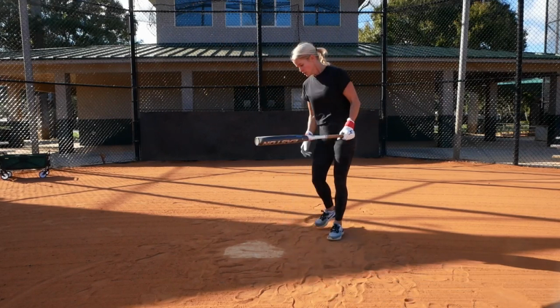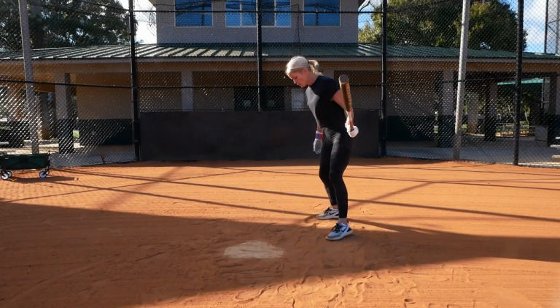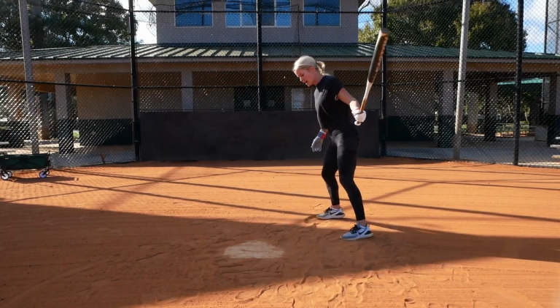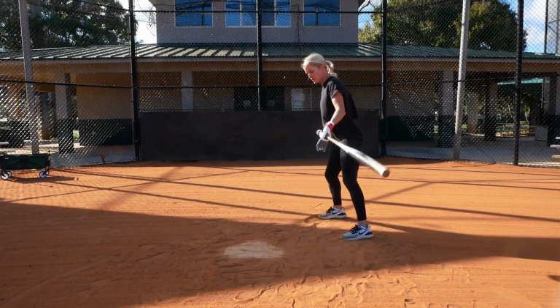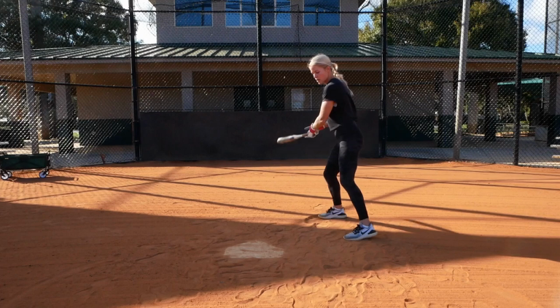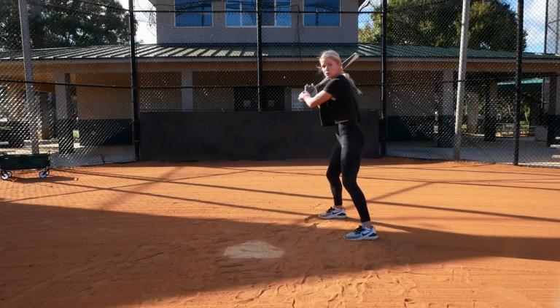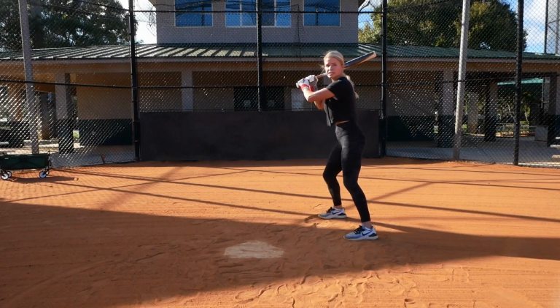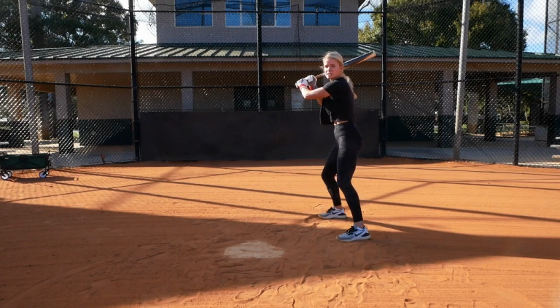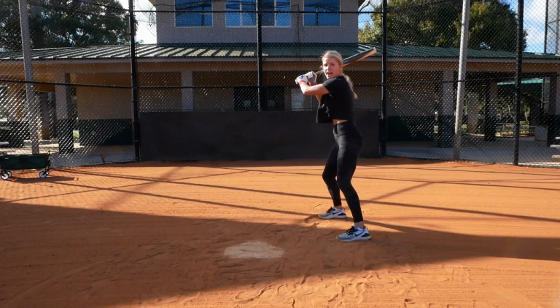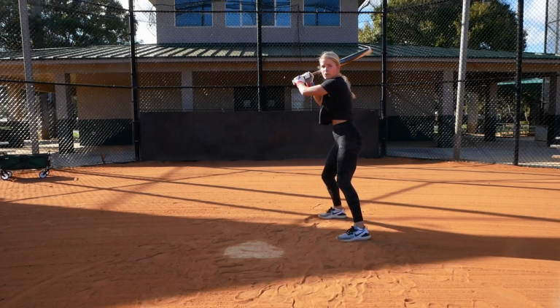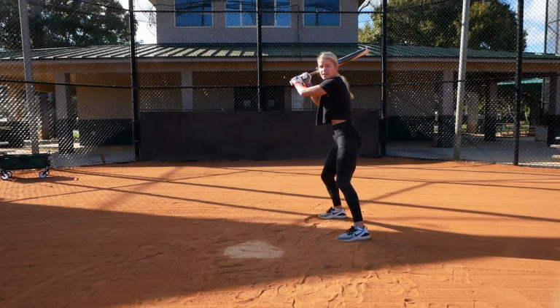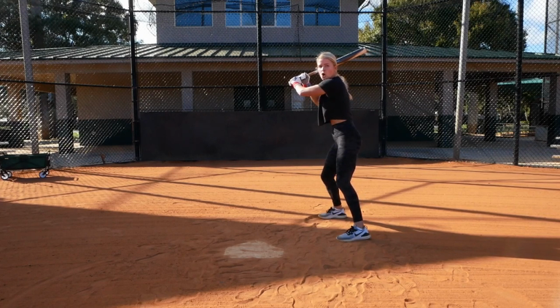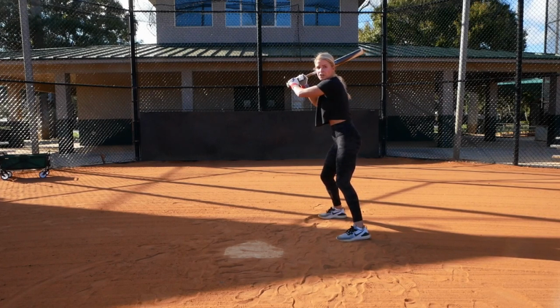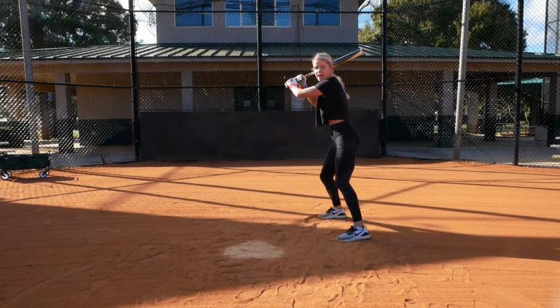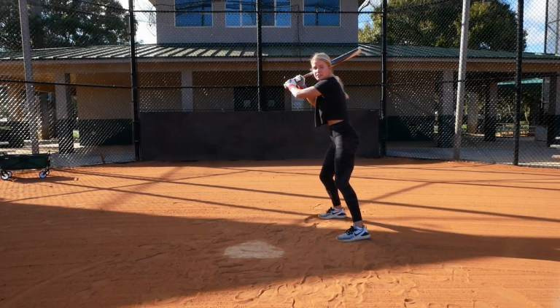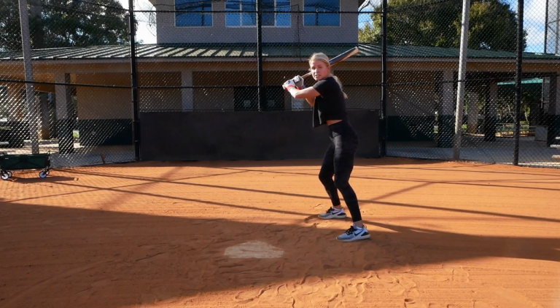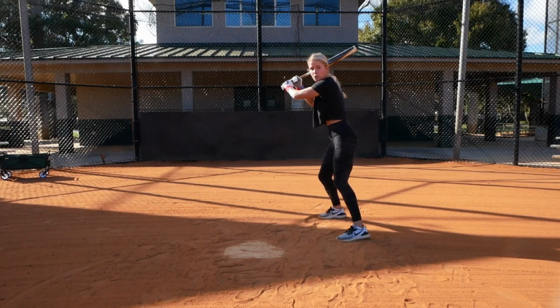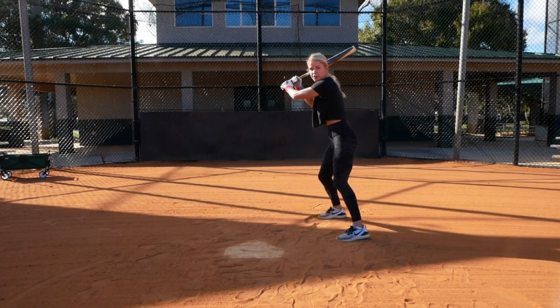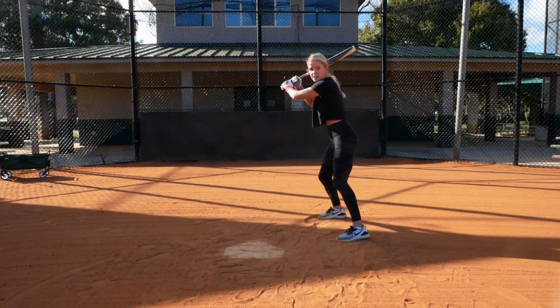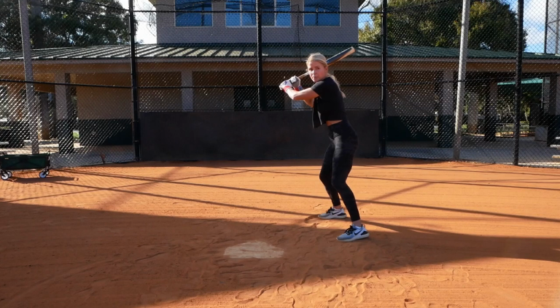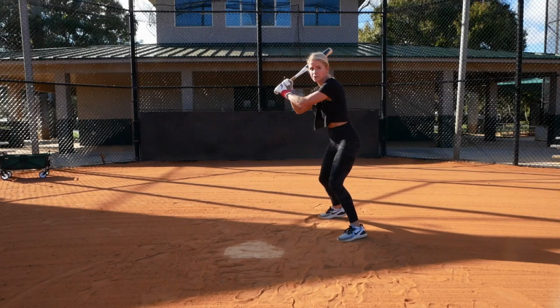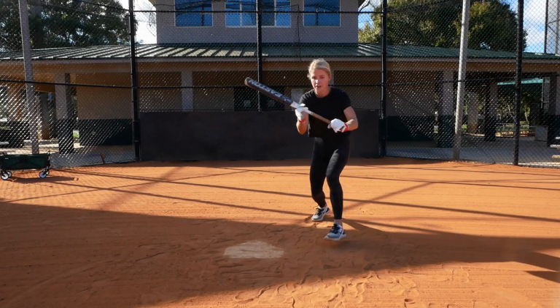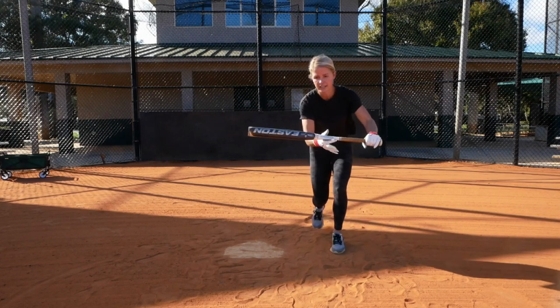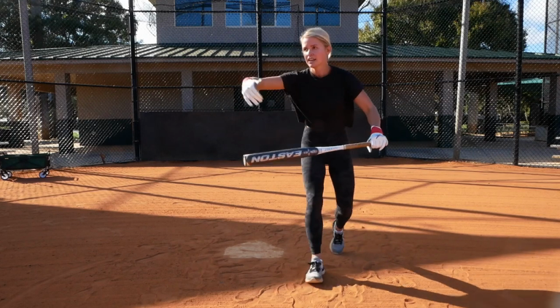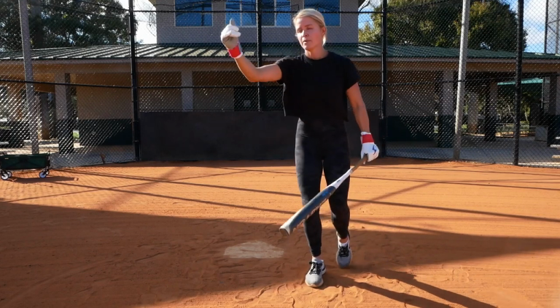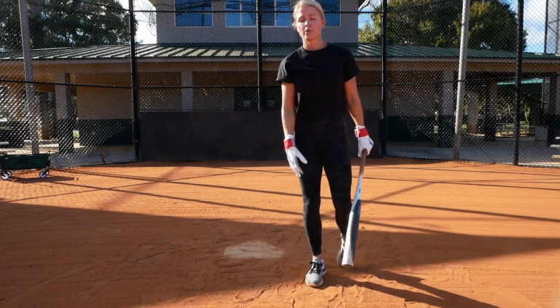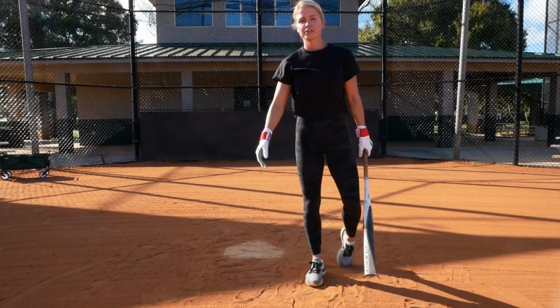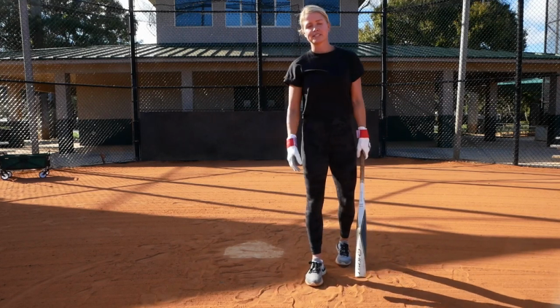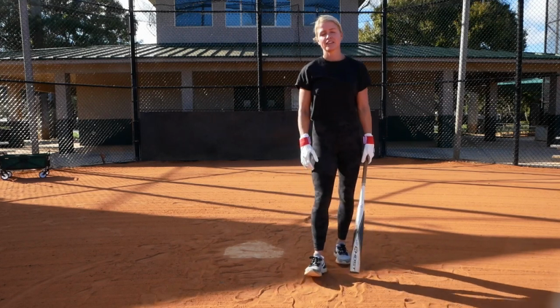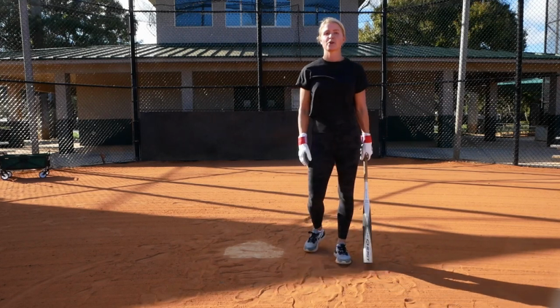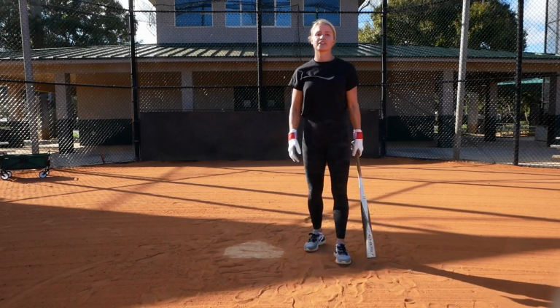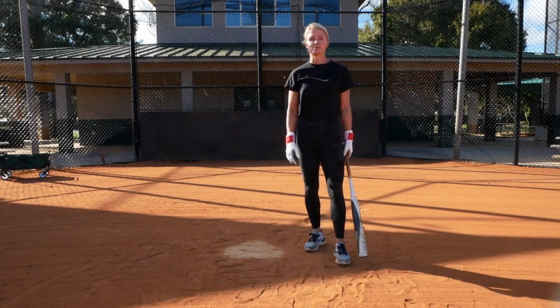So one more time: the ball is released, it's about halfway. We're going to transition quick with our feet, get our barrel in front, hit, and then make our way to first base. And this is what it'll look like full speed.